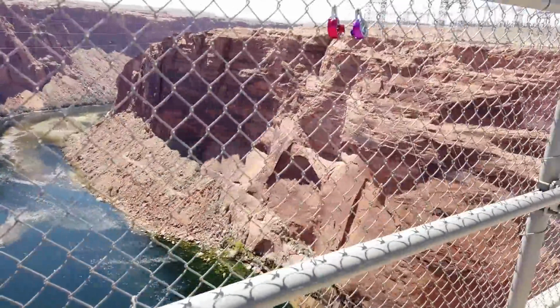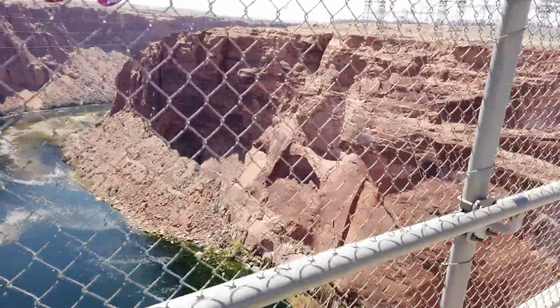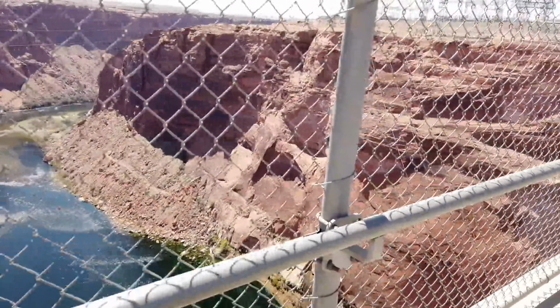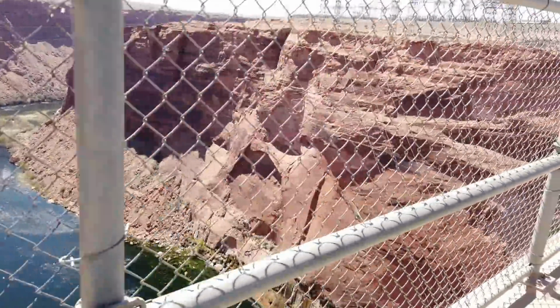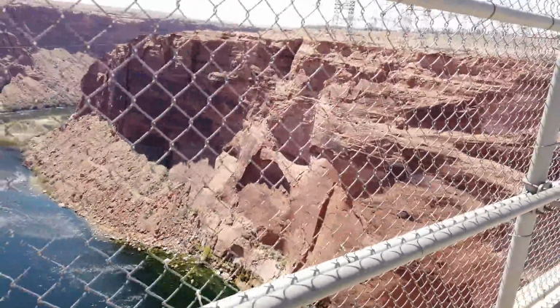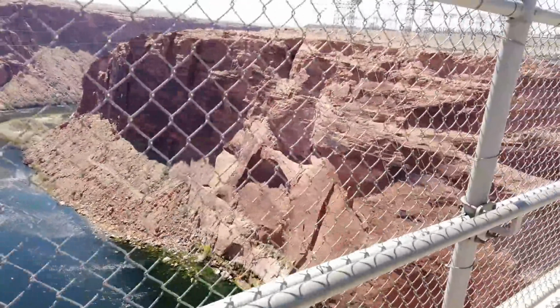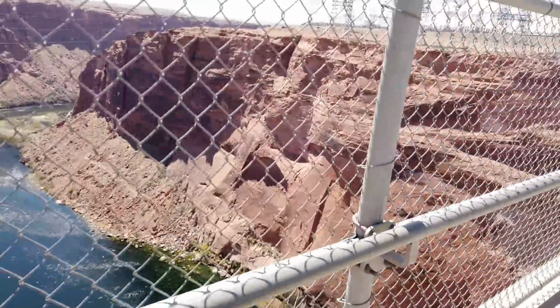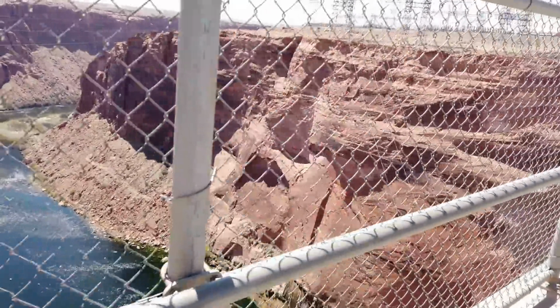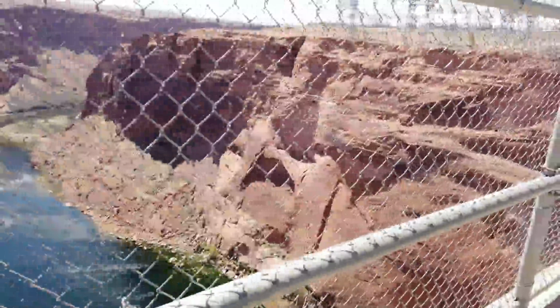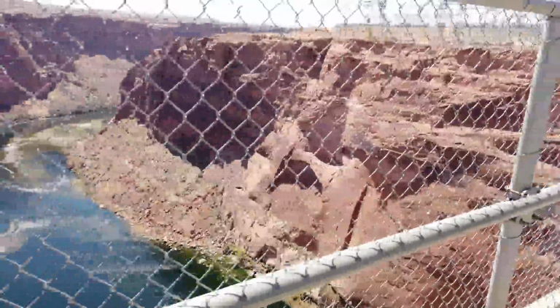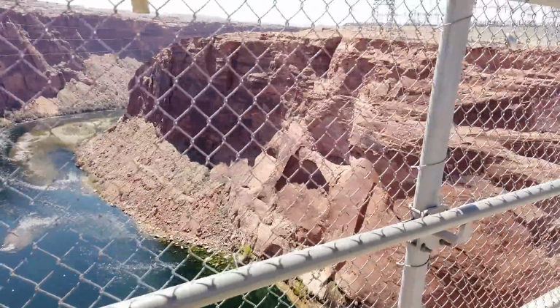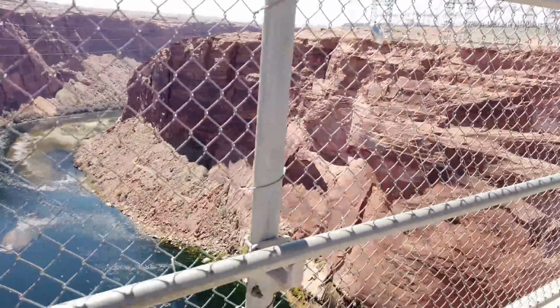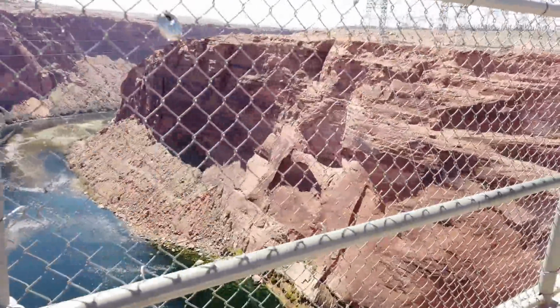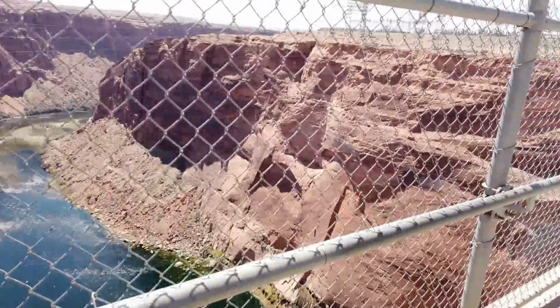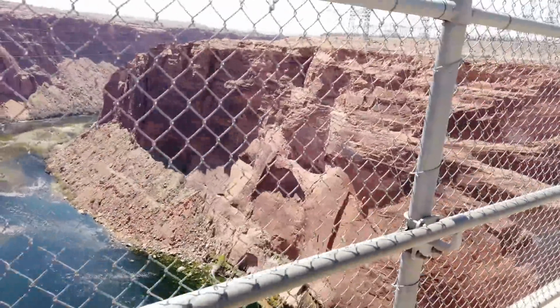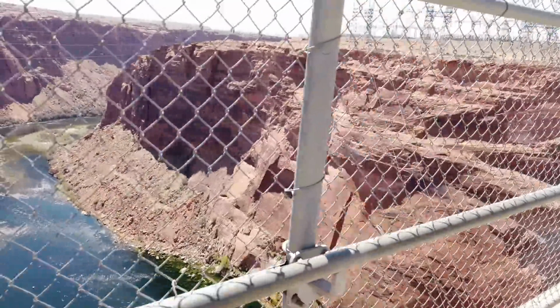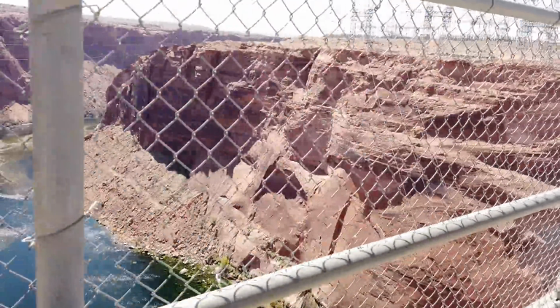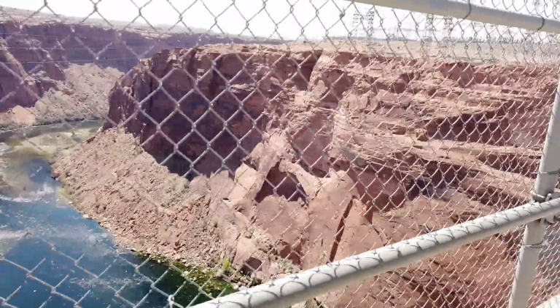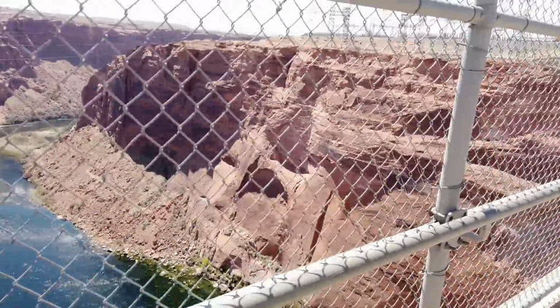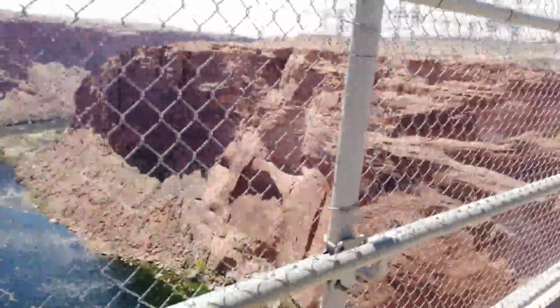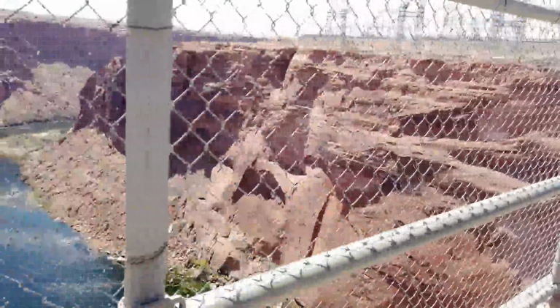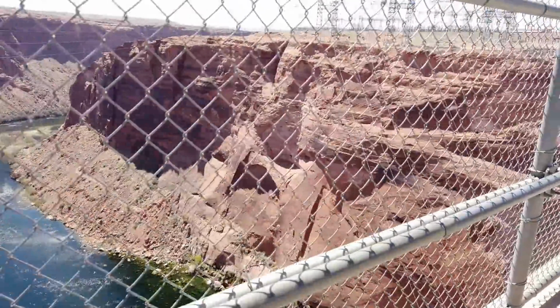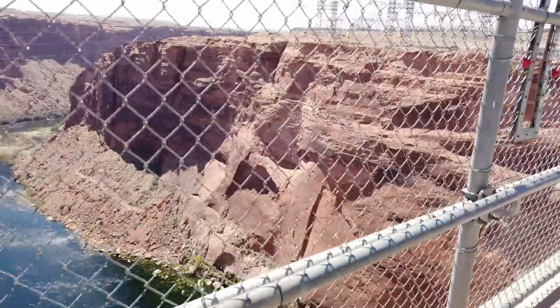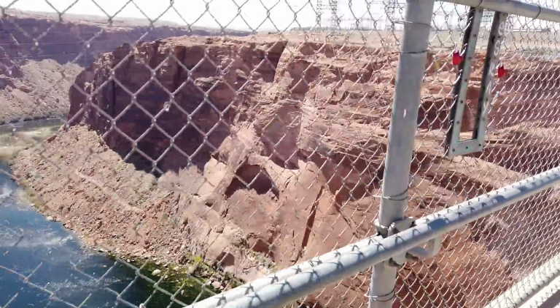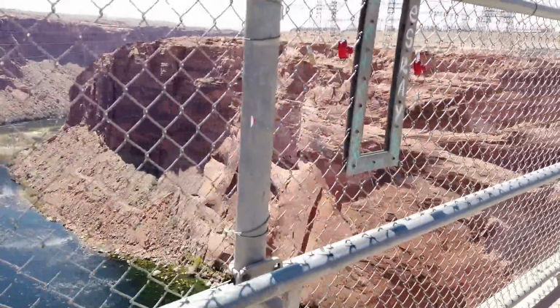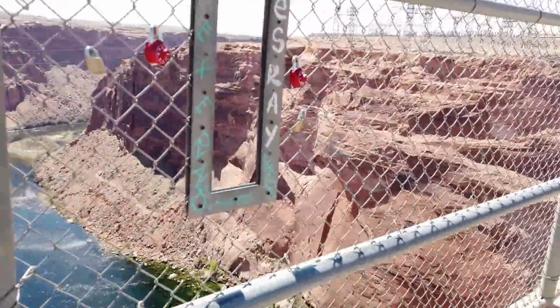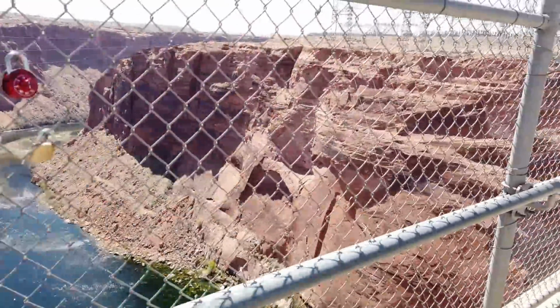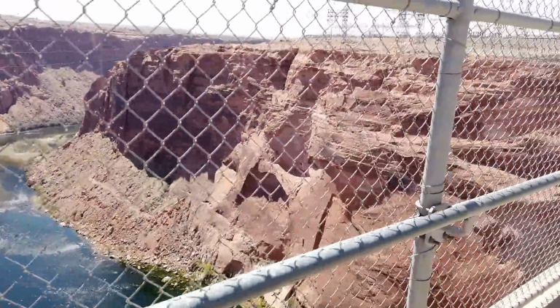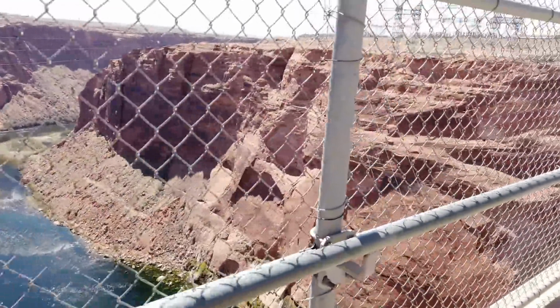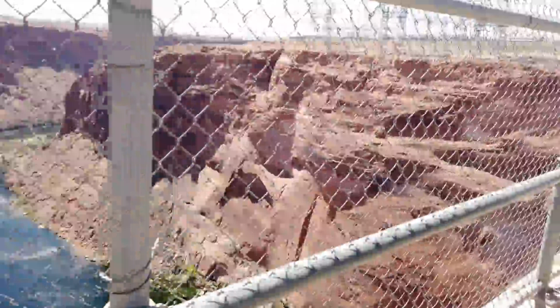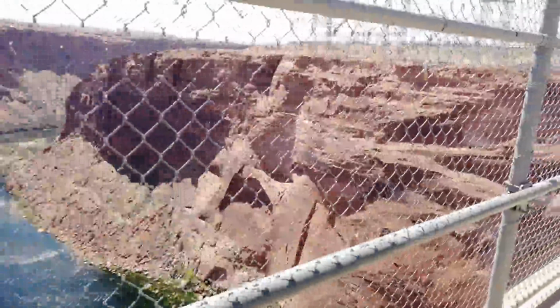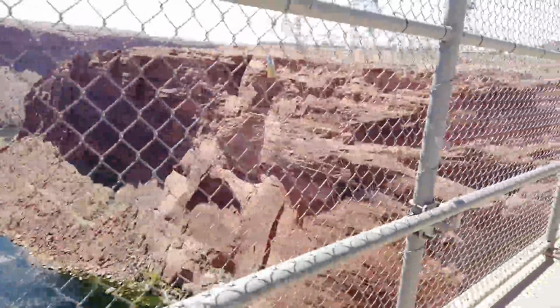Every projection for that year indicated that the water flow would exceed 100%, and the Commission knew this. Furthermore, the projections were nowhere close to accurate — water flow actually exceeded almost 200%. It is generally believed that the Commission knew about this but took the chance it would not flood that much.